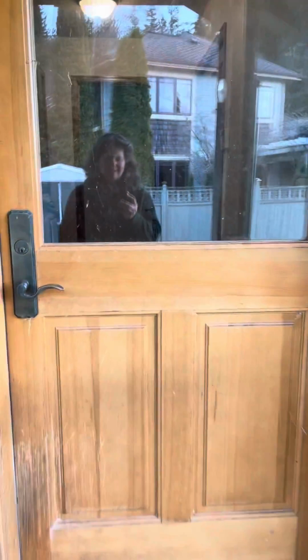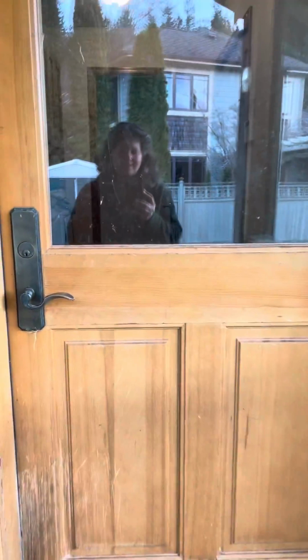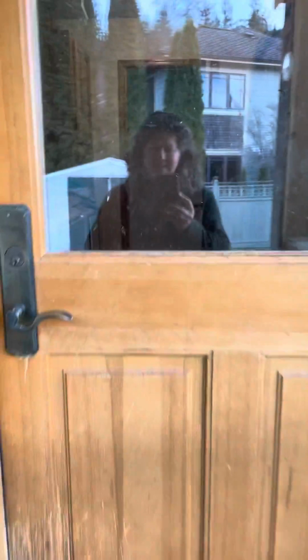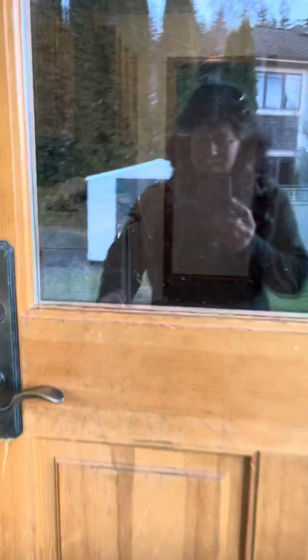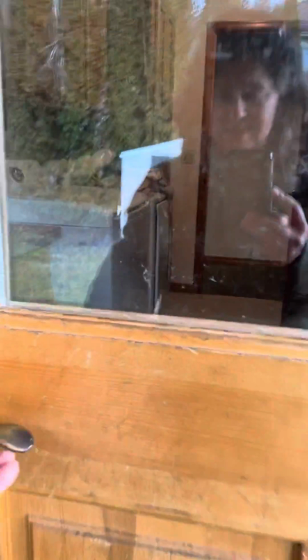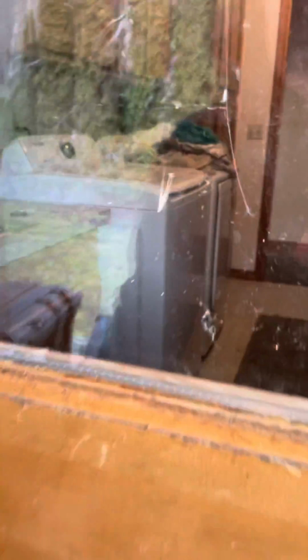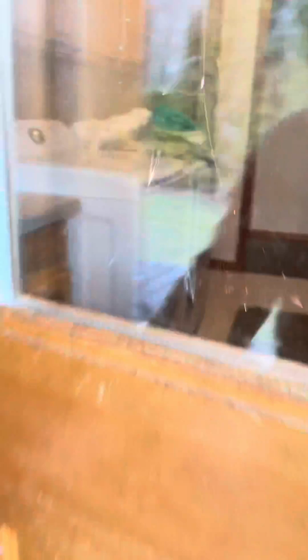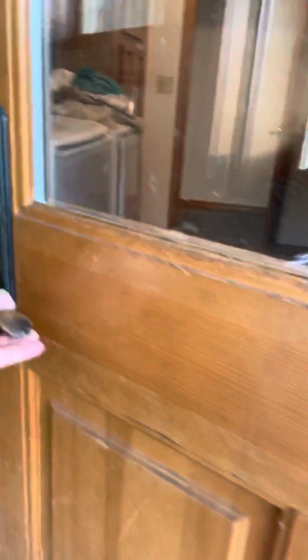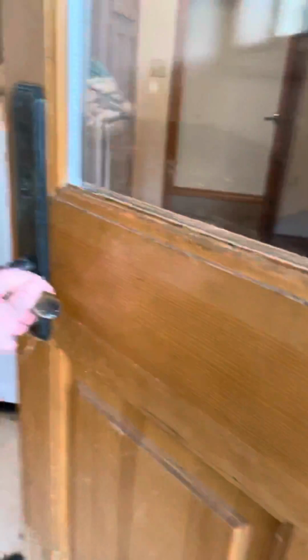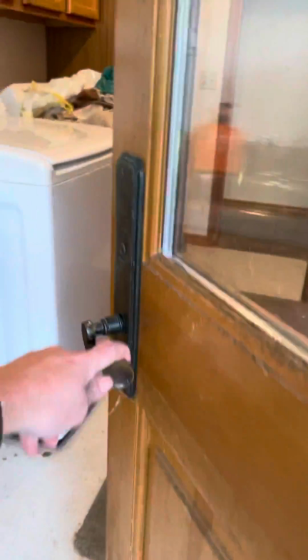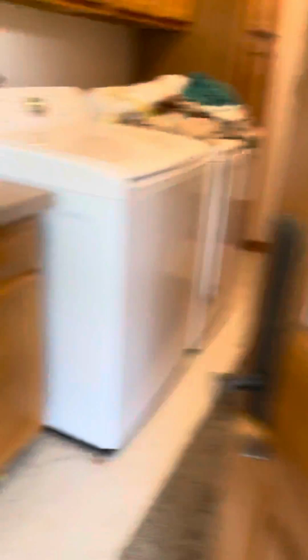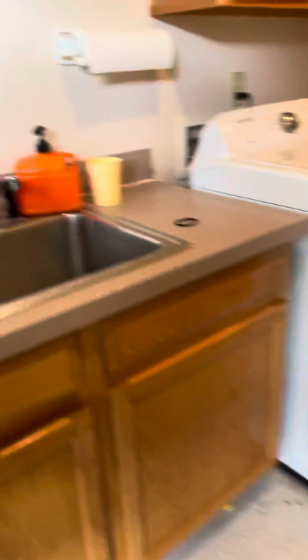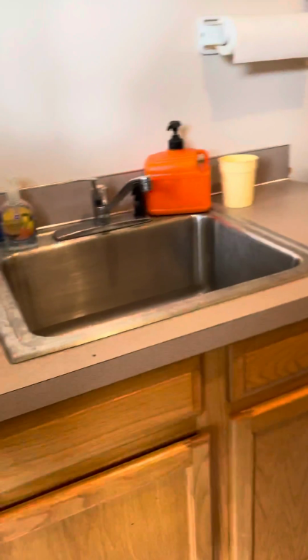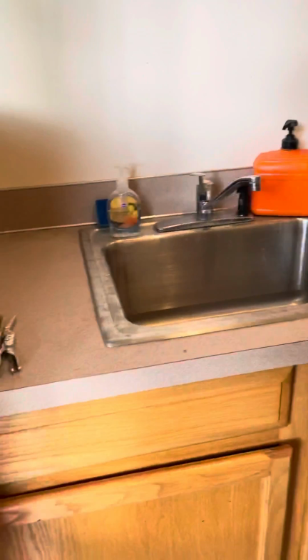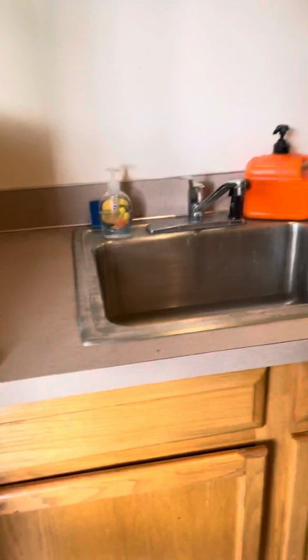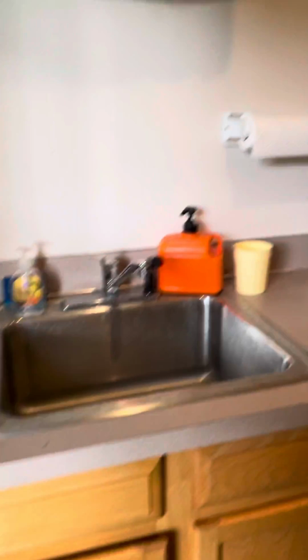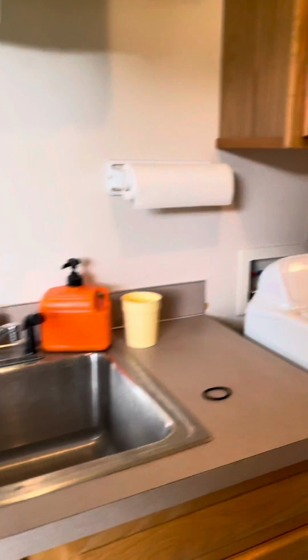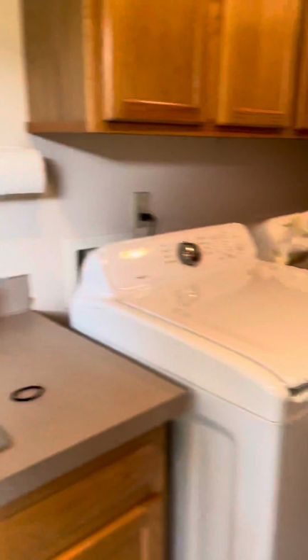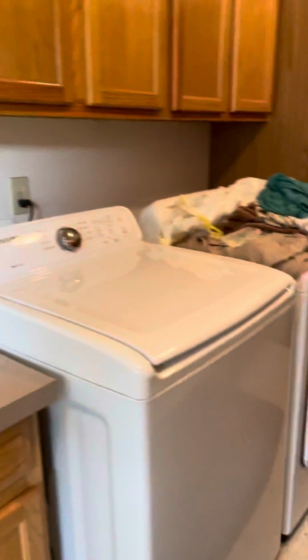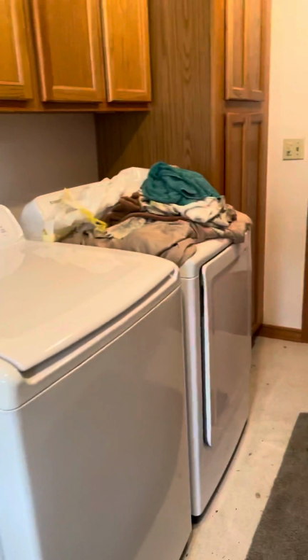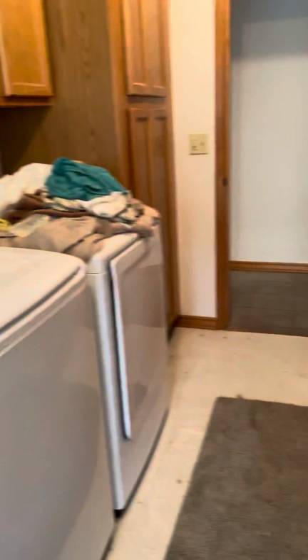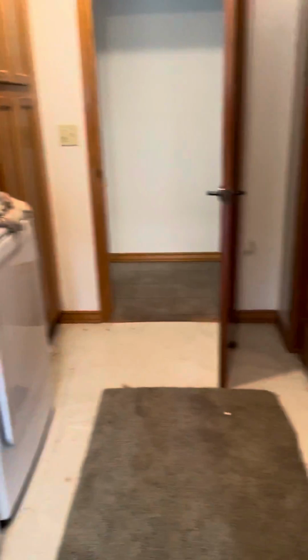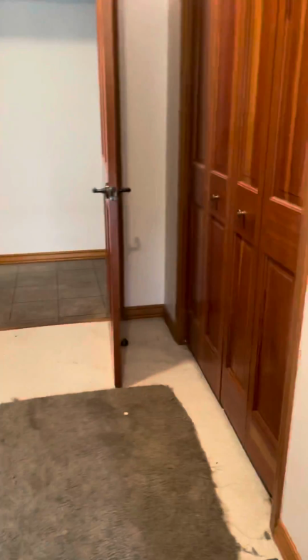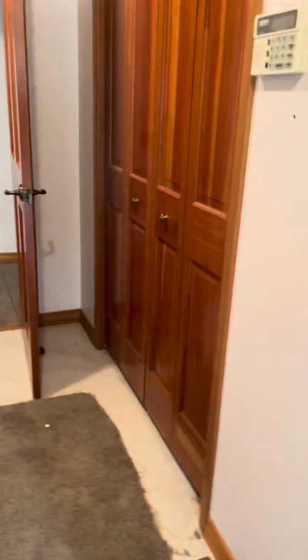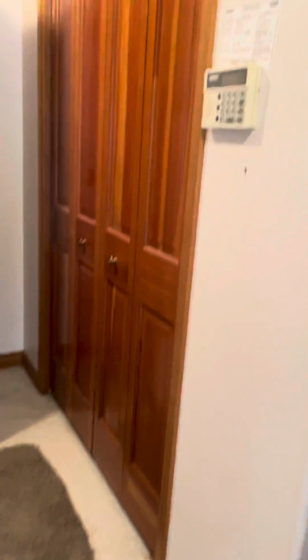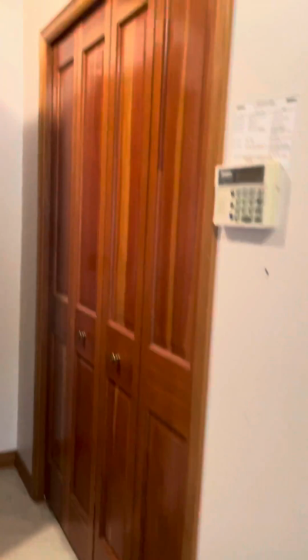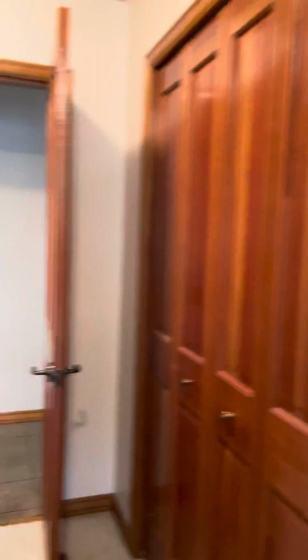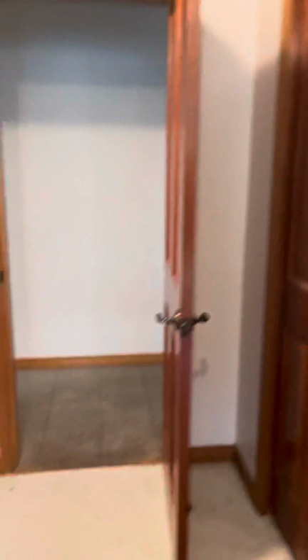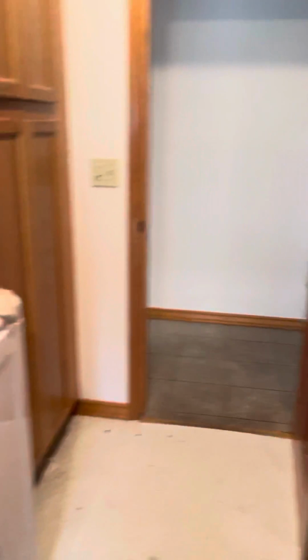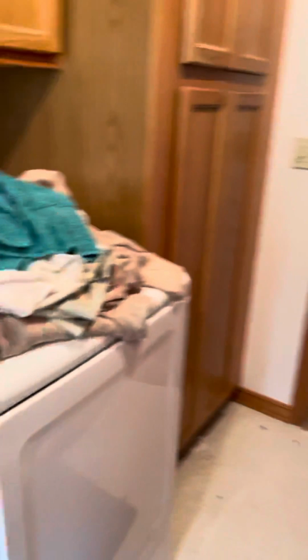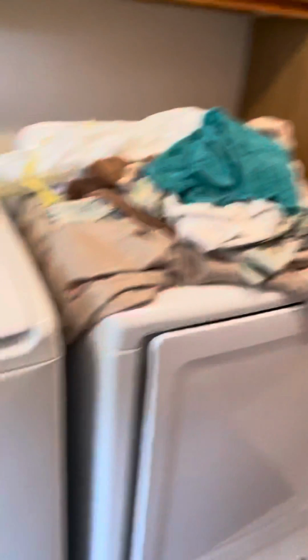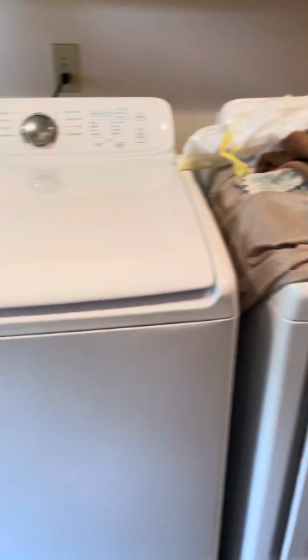Grand entry. Got a typical mudroom — nothing really to report in here. Washer, dryer.